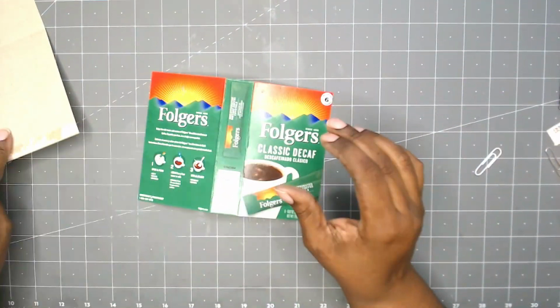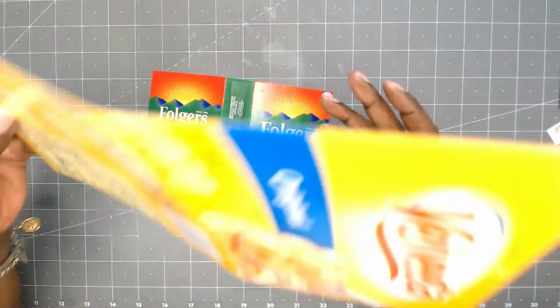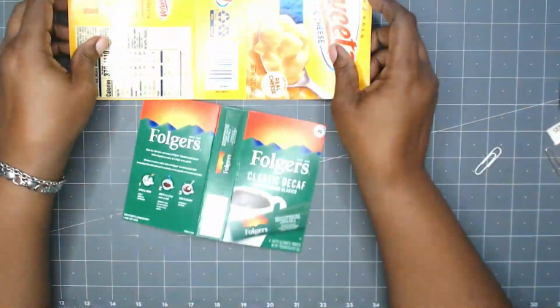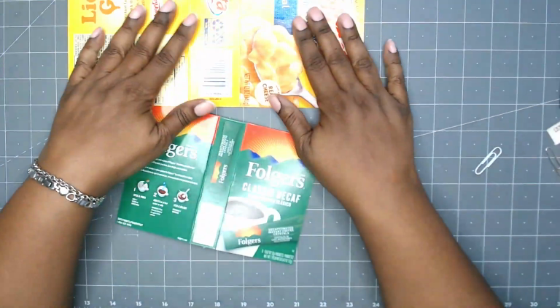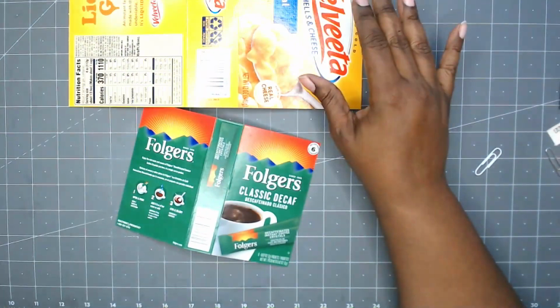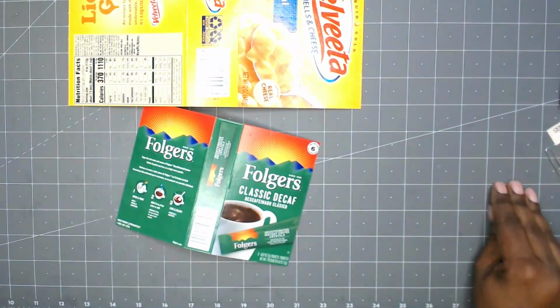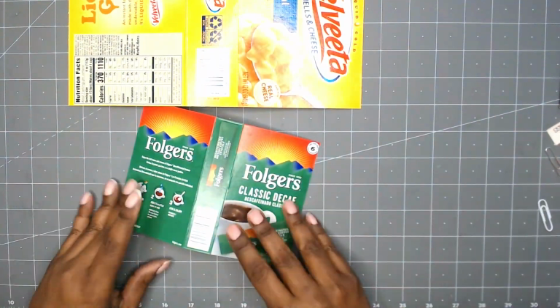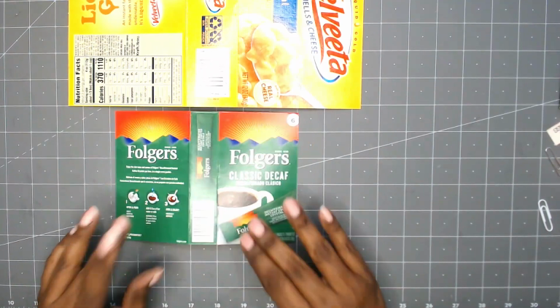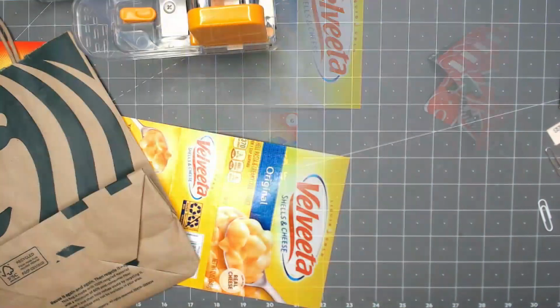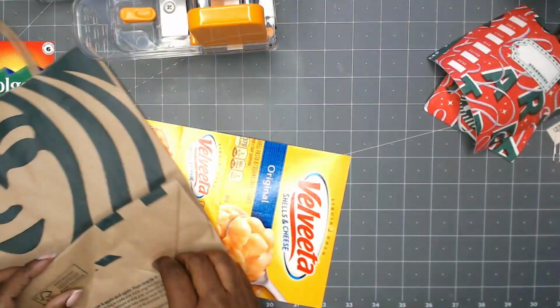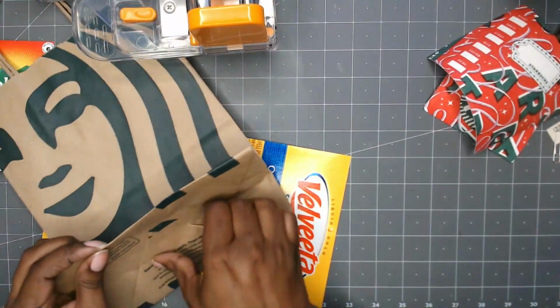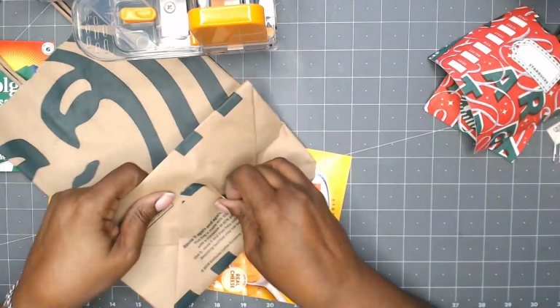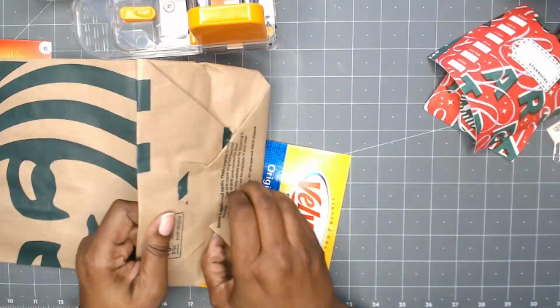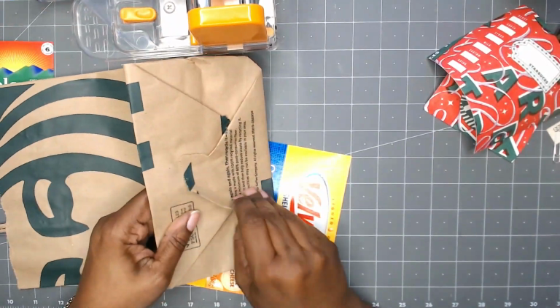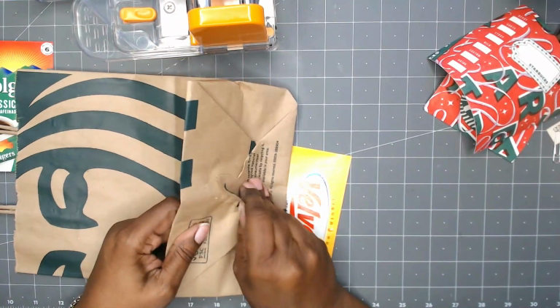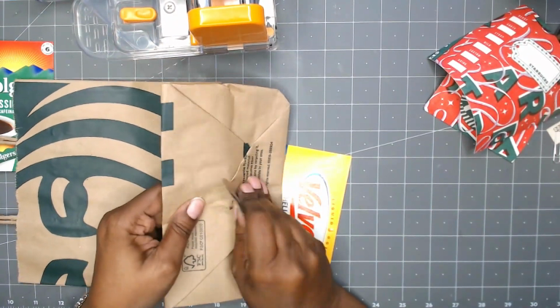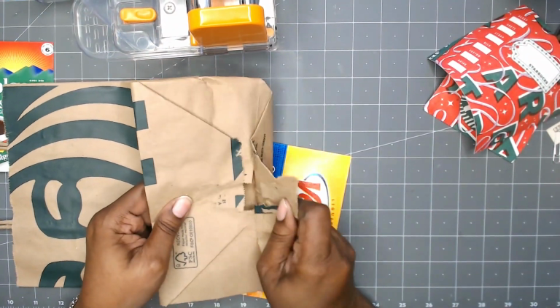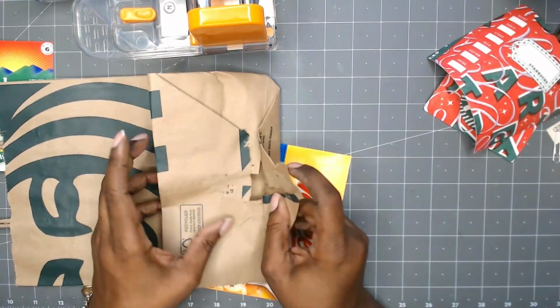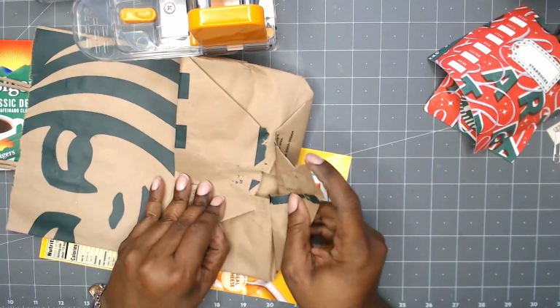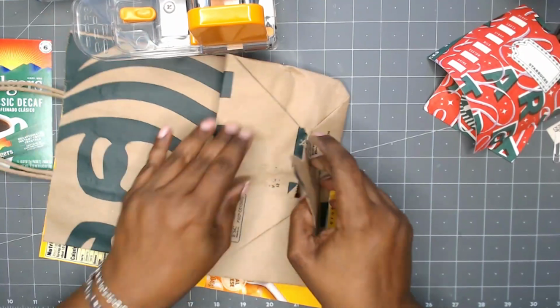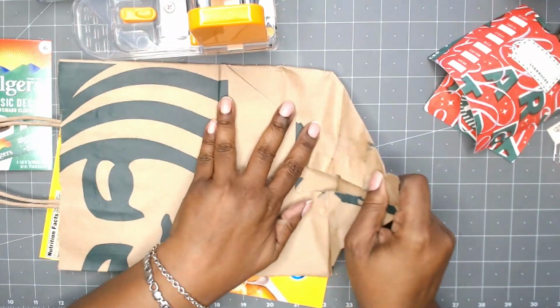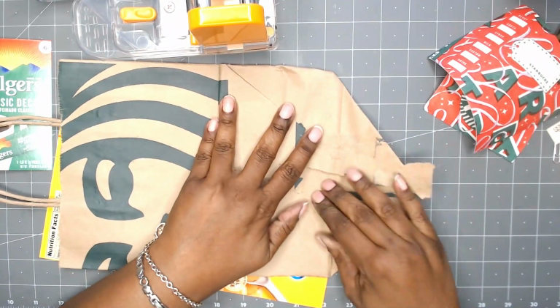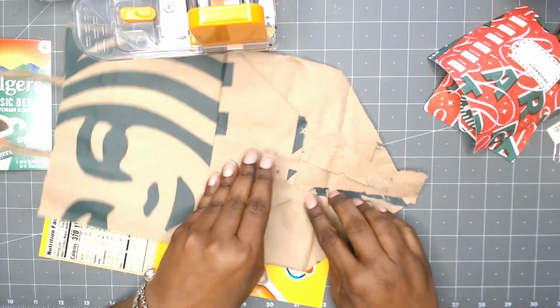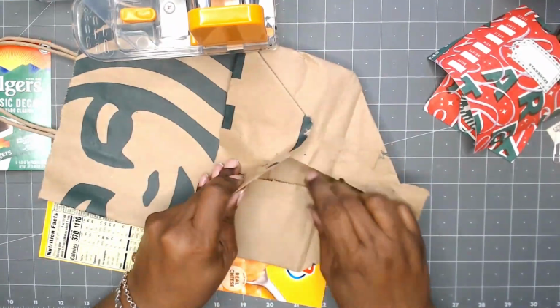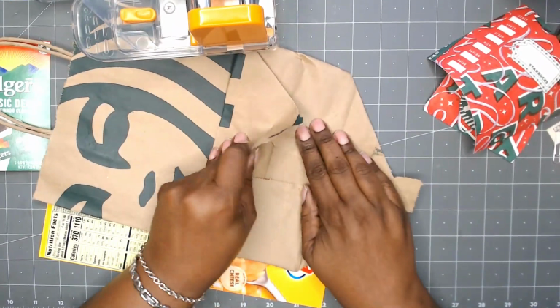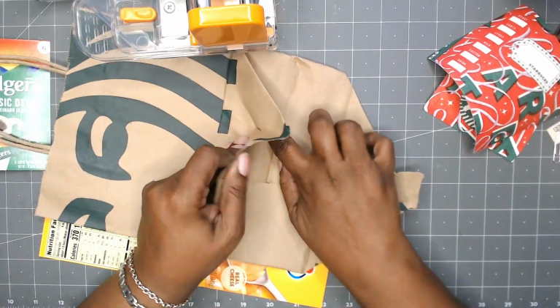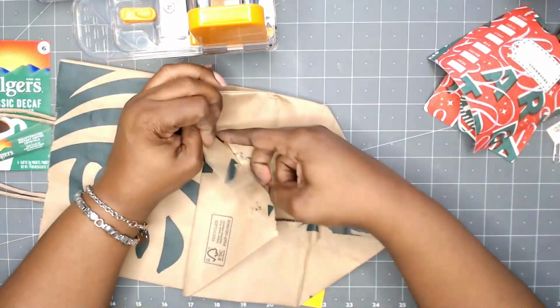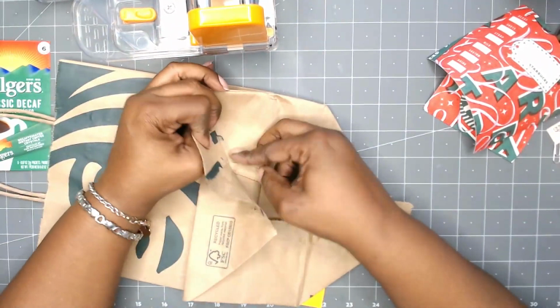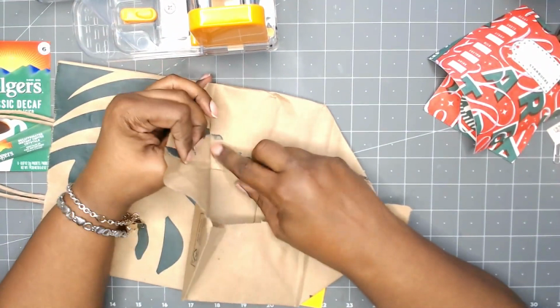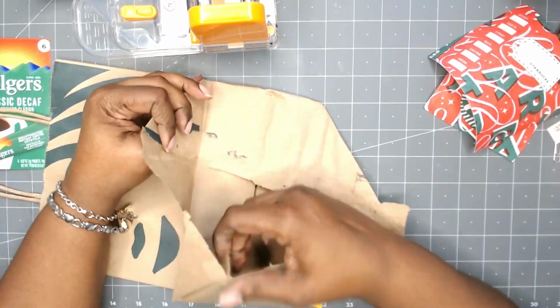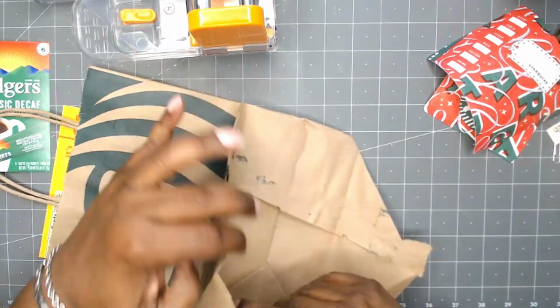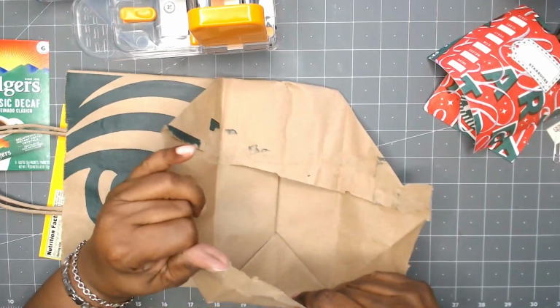So here I have my two possible covers. I also have a paper bag from Starbucks. I have been collecting these bags for a while so I have quite a few of them to work with.